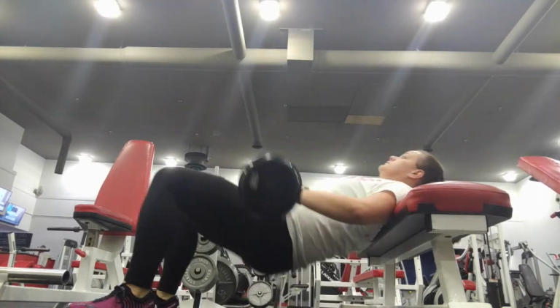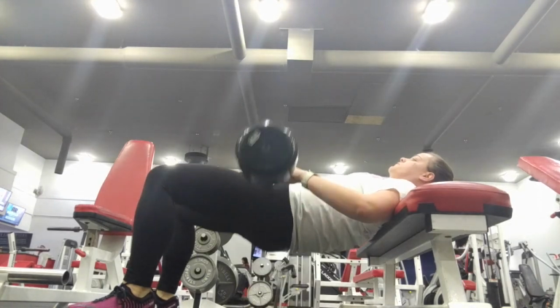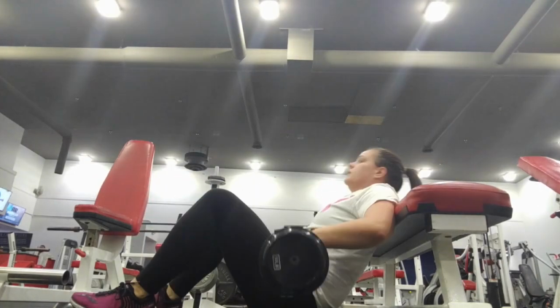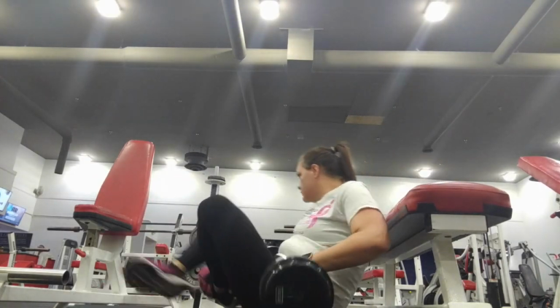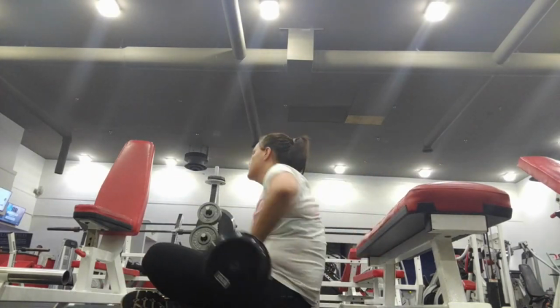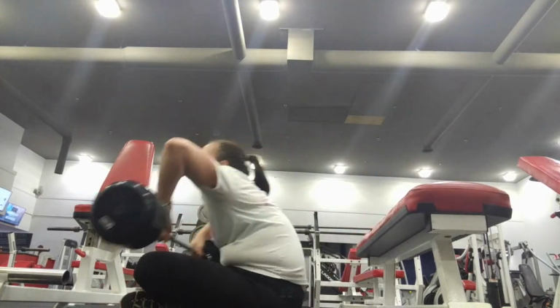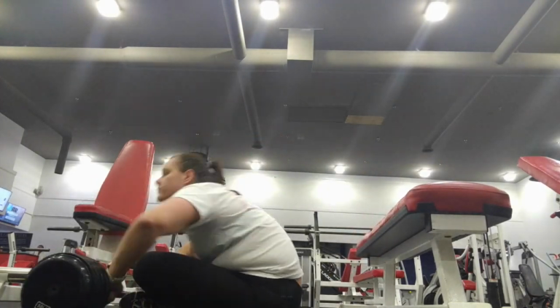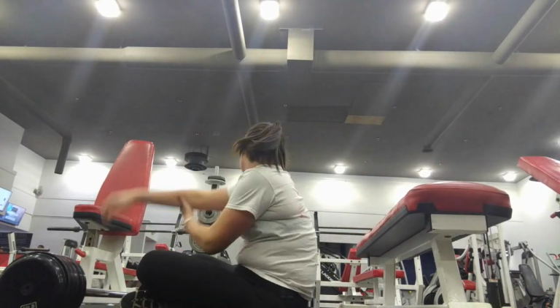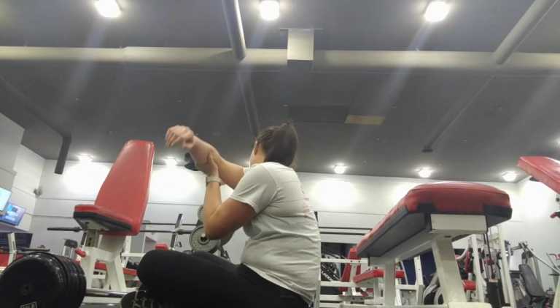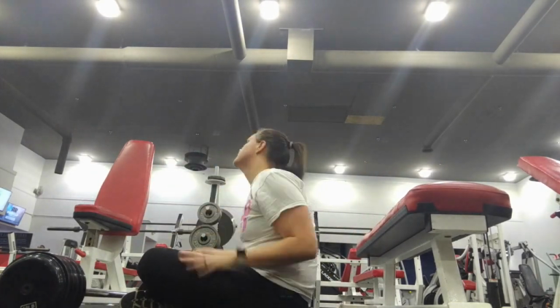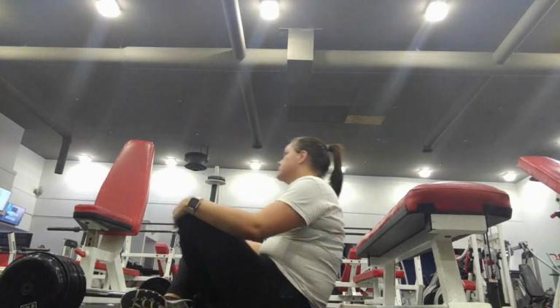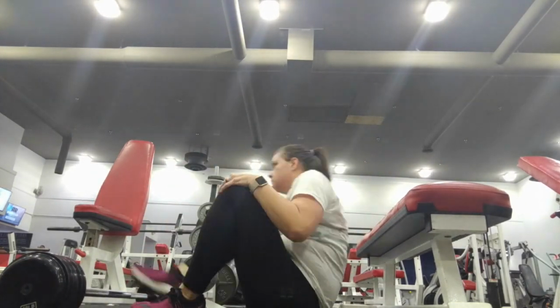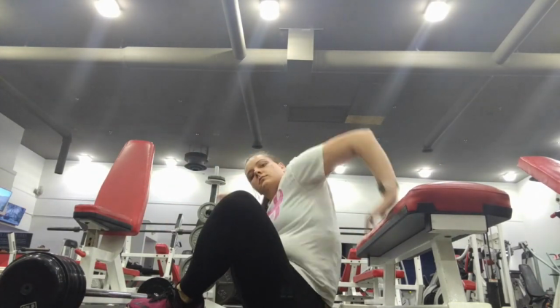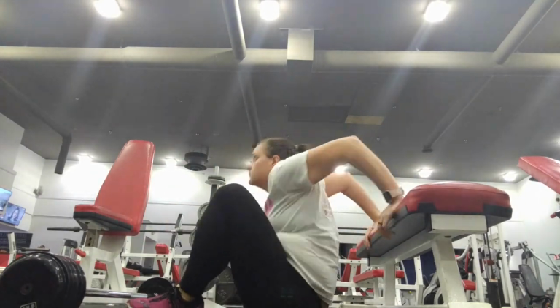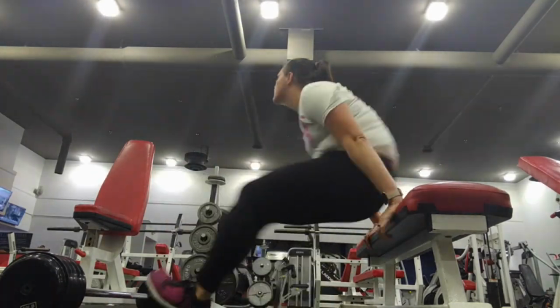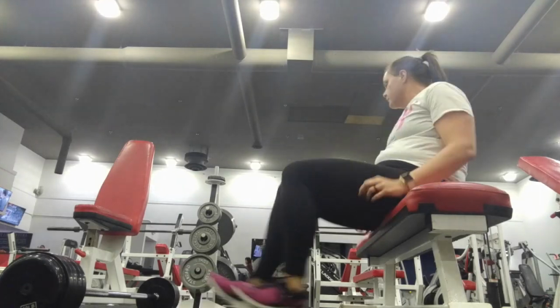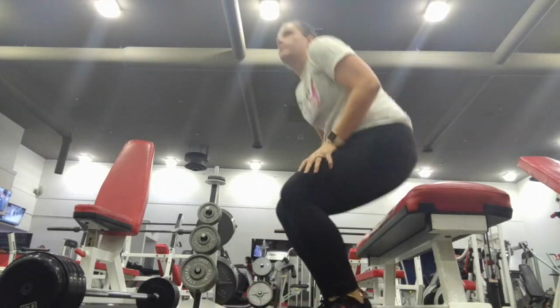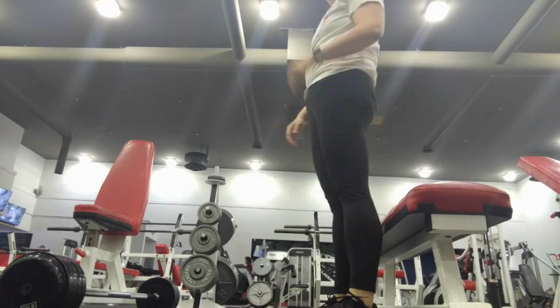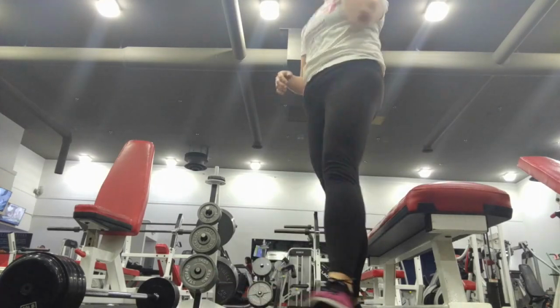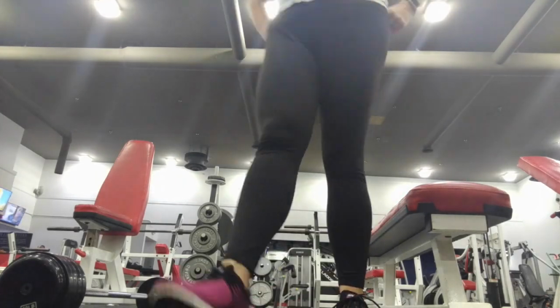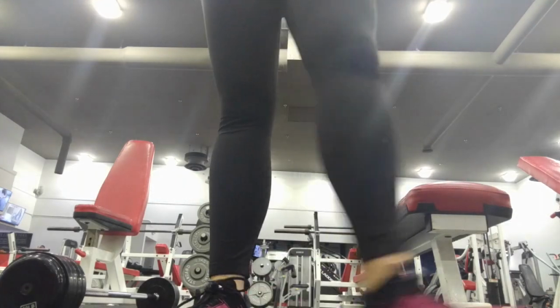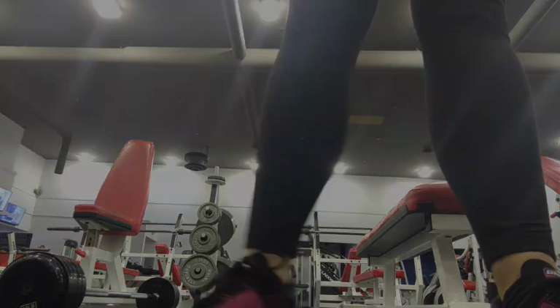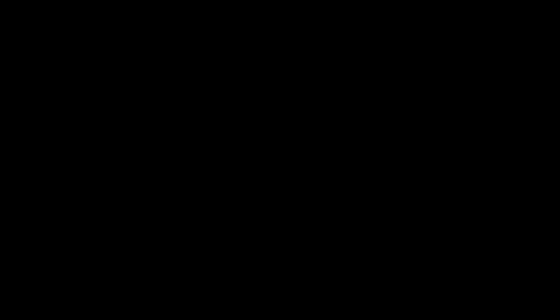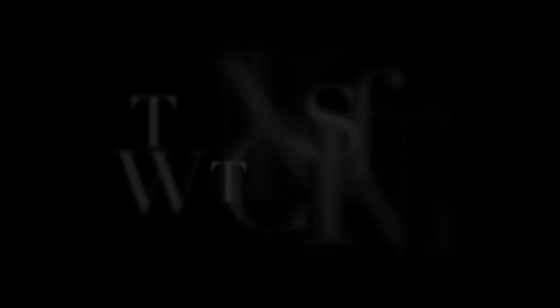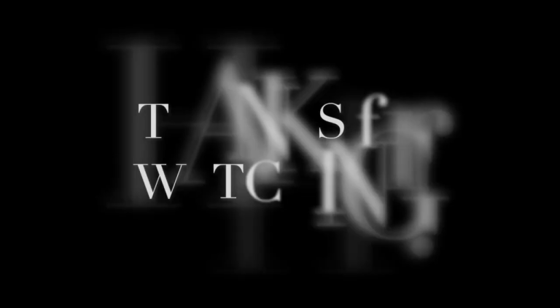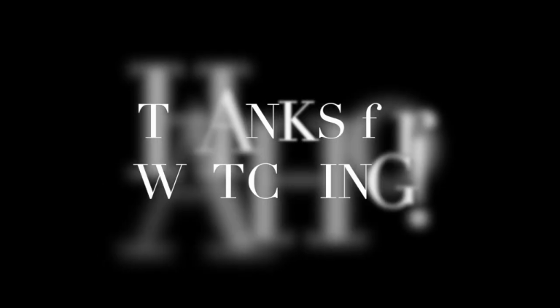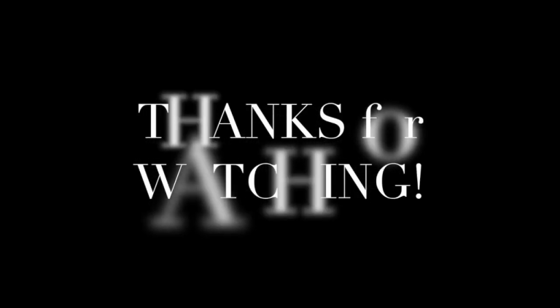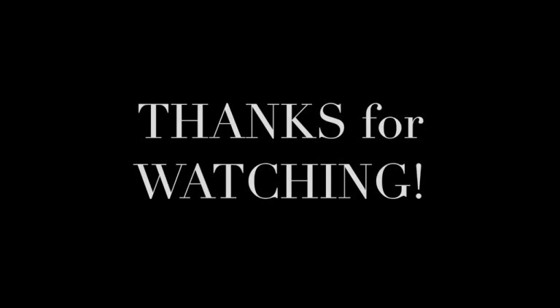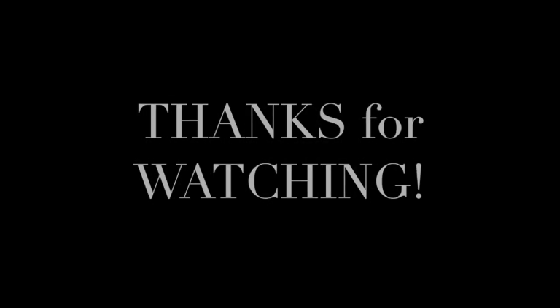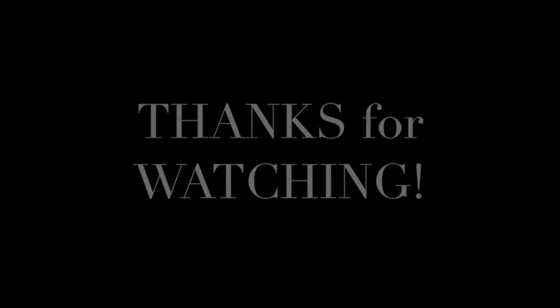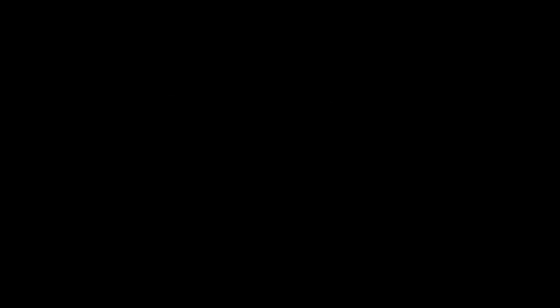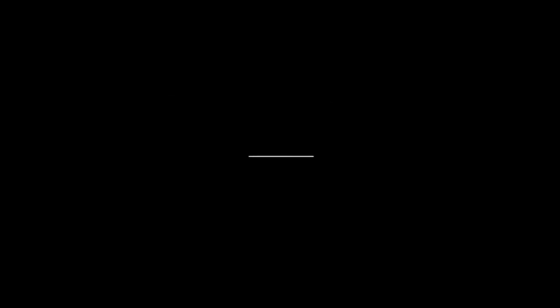That's it, guys — that's one of my favorite leg workouts! I appreciate you for watching. Don't forget to subscribe, and if you have any suggestions or want to share your favorite workout, list it in the comments below. Bye!